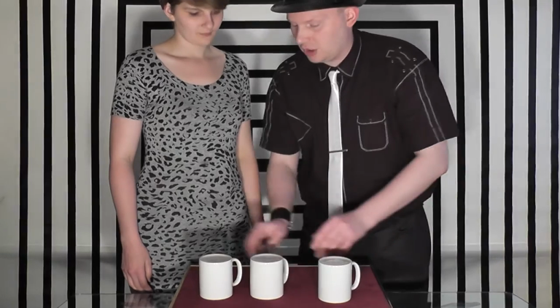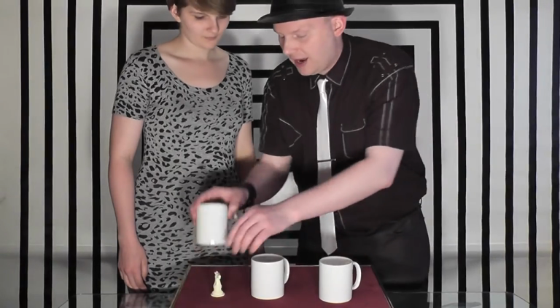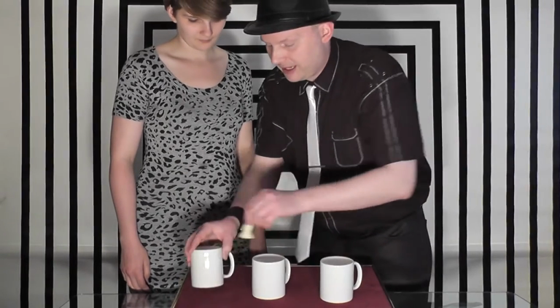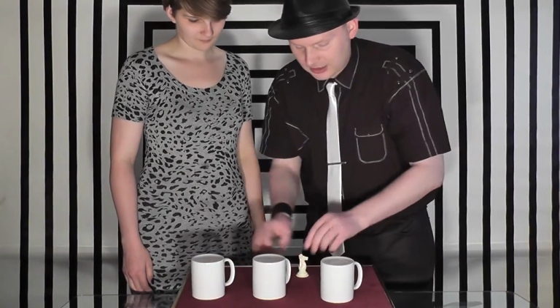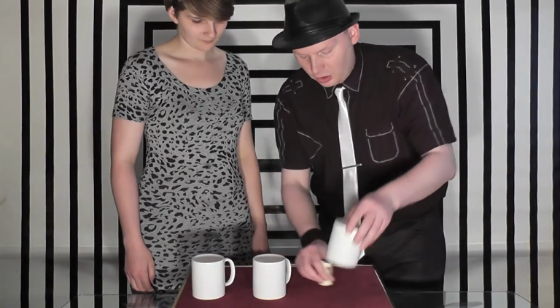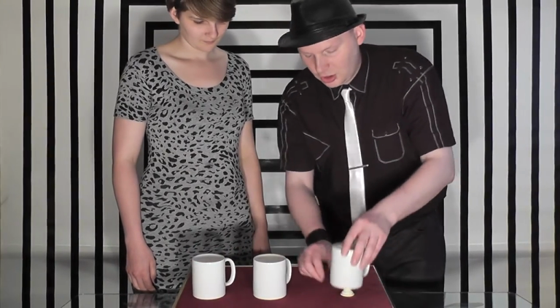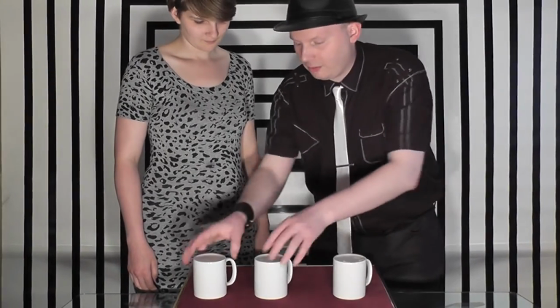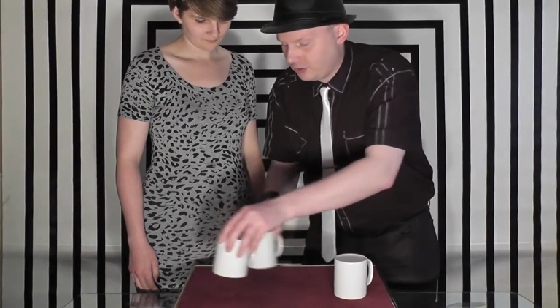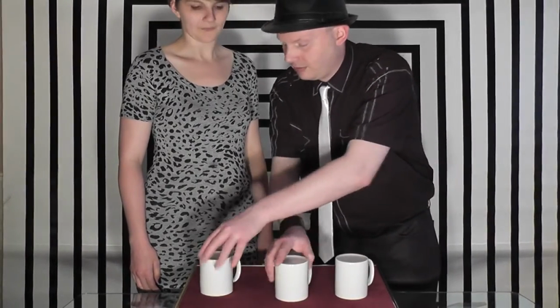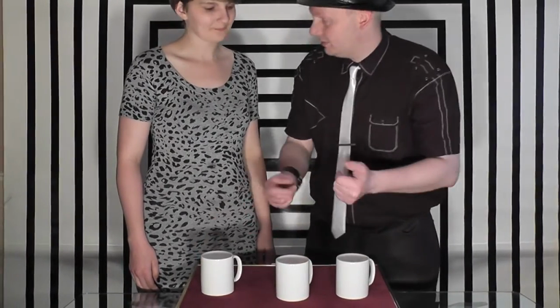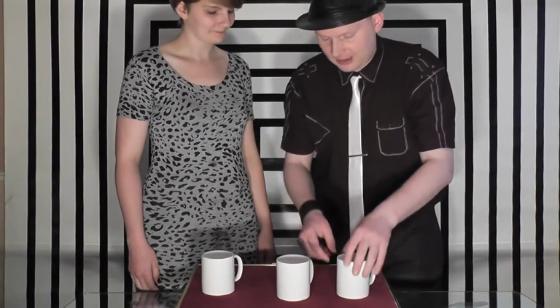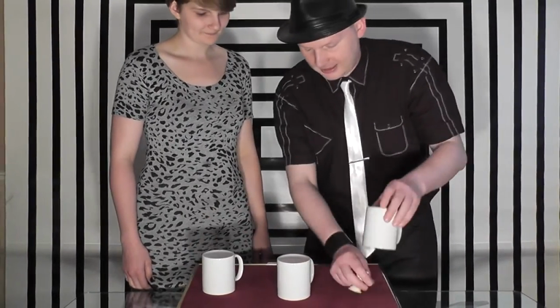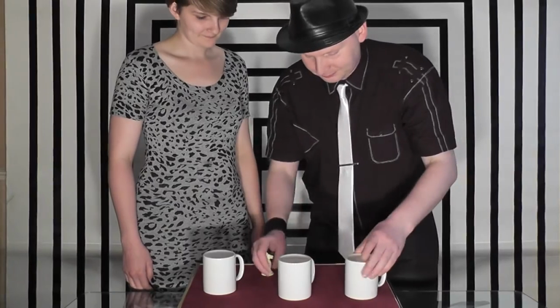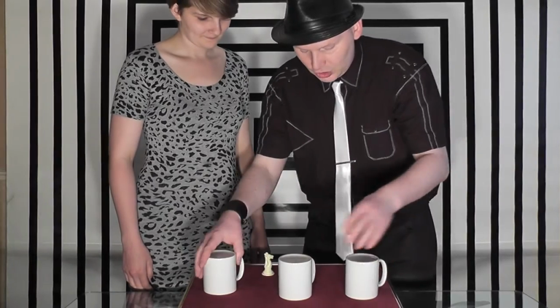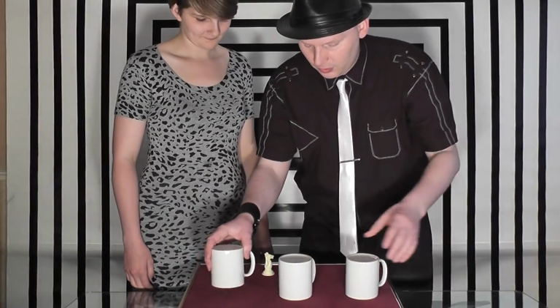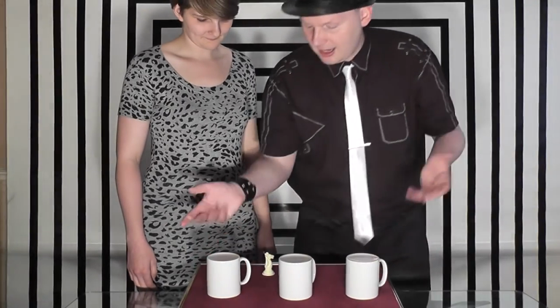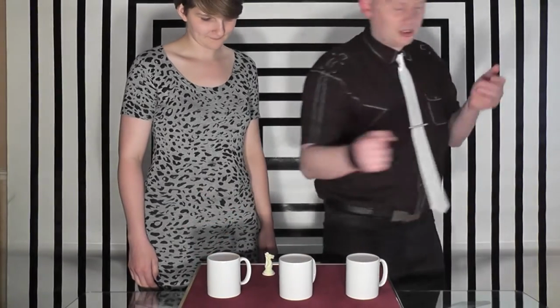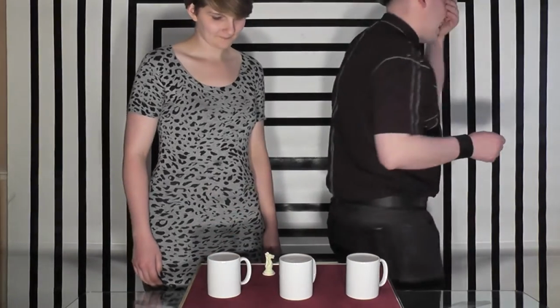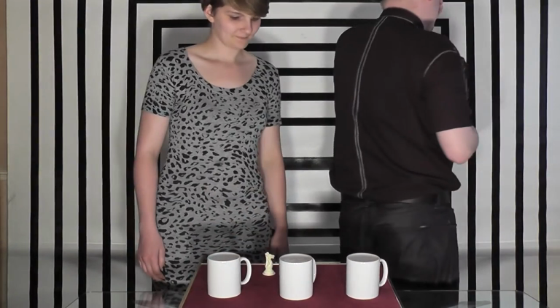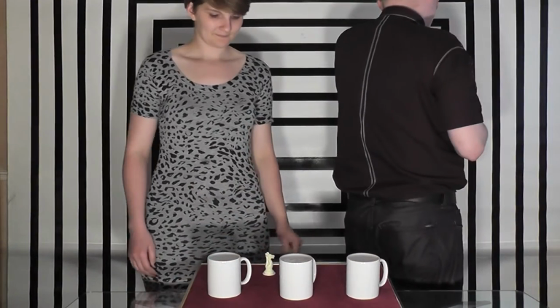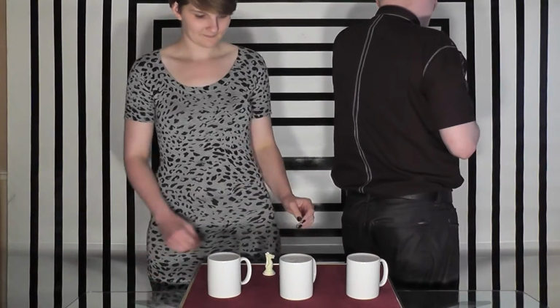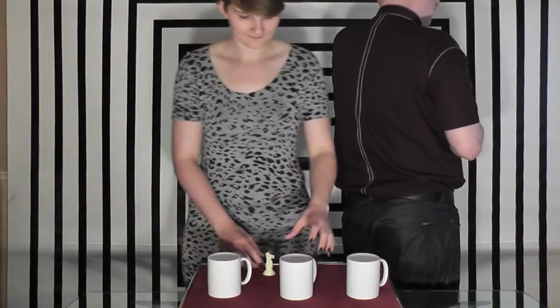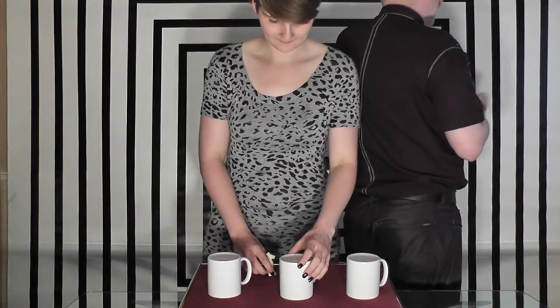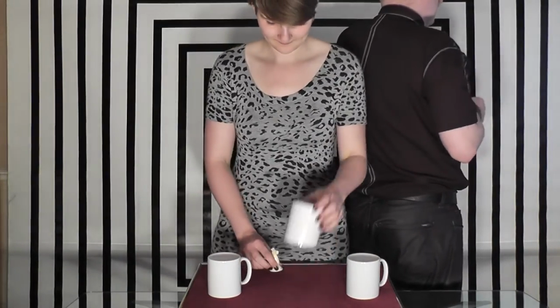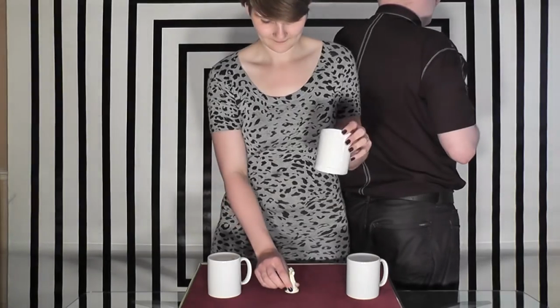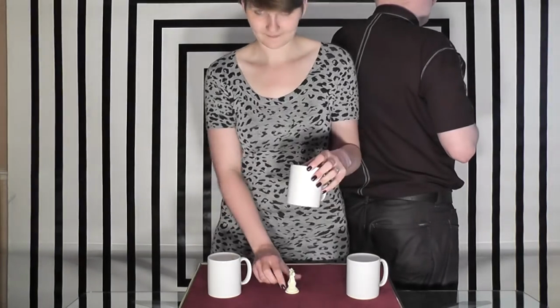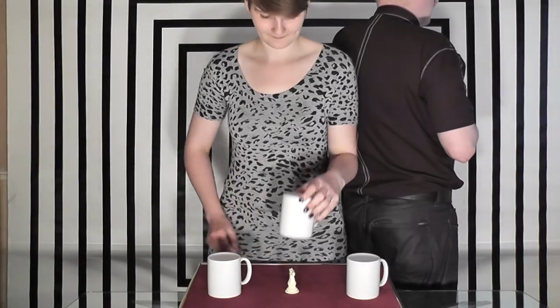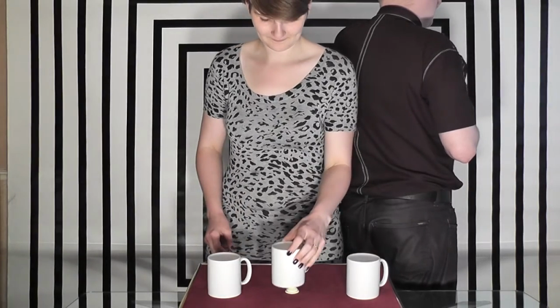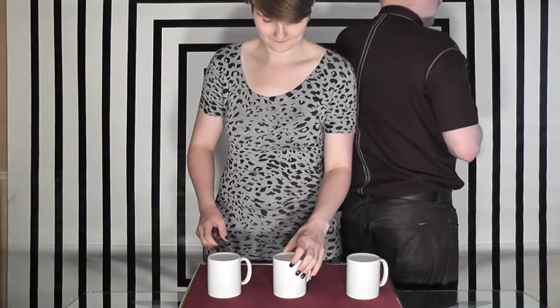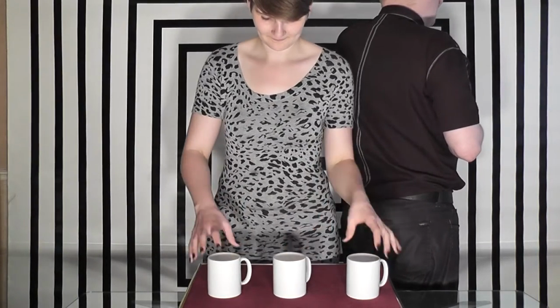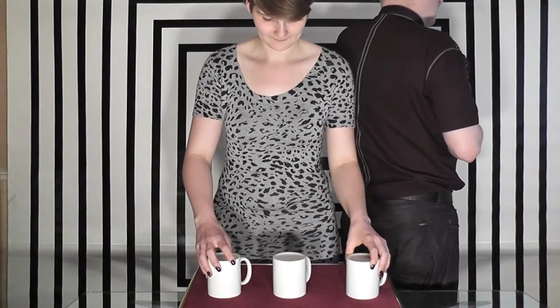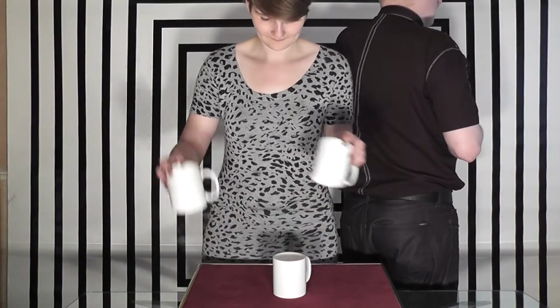So if you were to place it under this one, you would swap over those two. You know what I'm saying? Excellent. So again, I'm going to close my eyes — place the chest piece under one of the cups and swap the other two cups over.